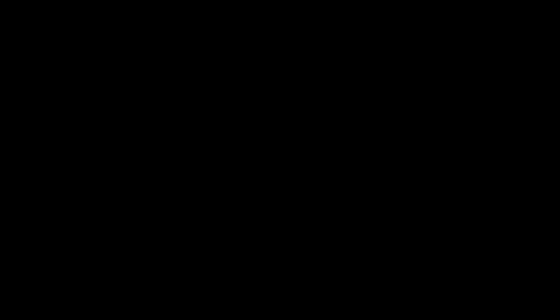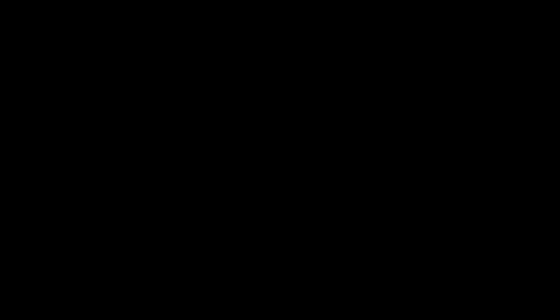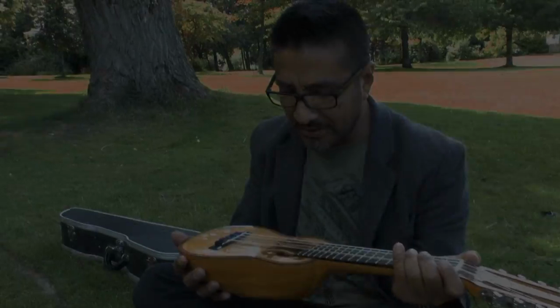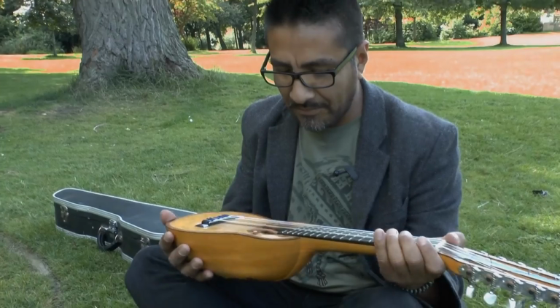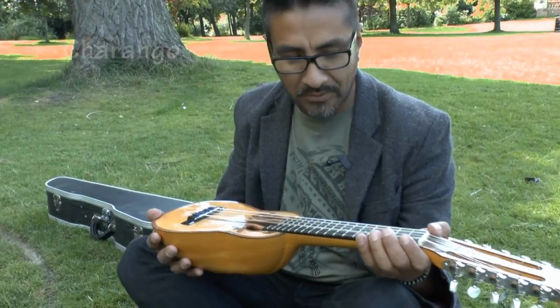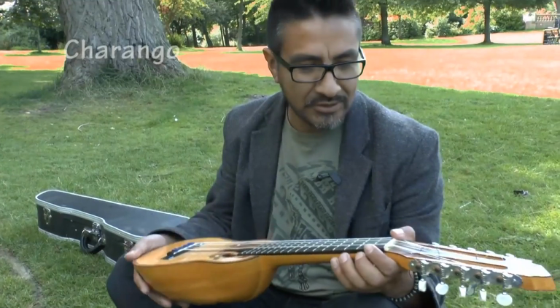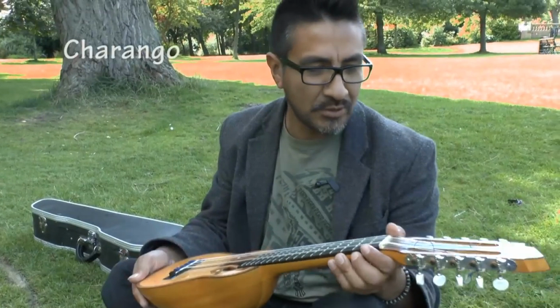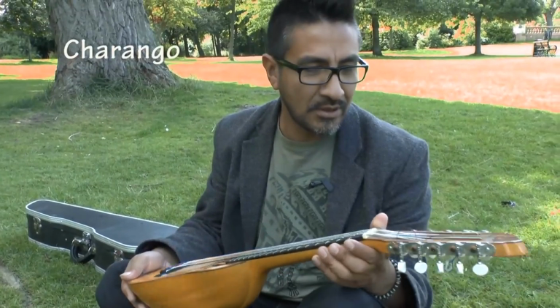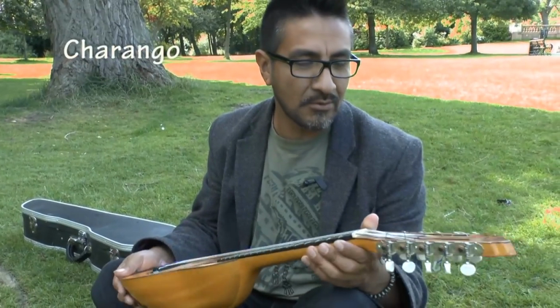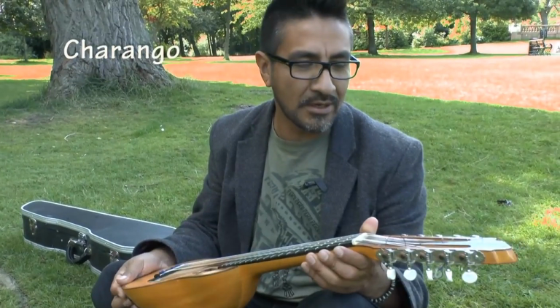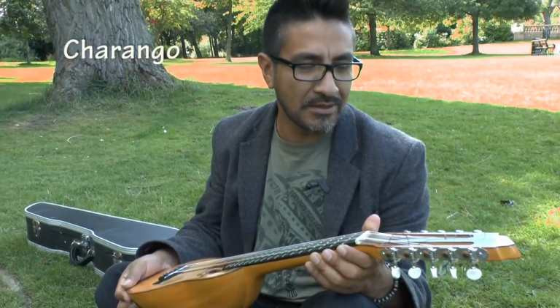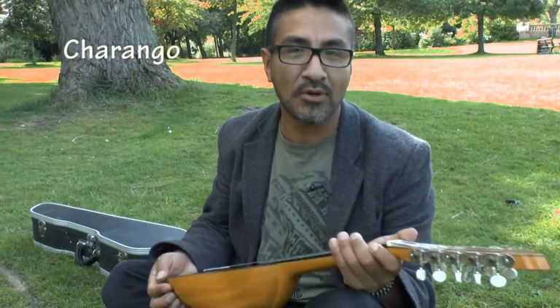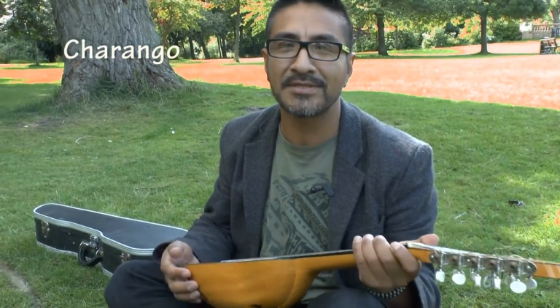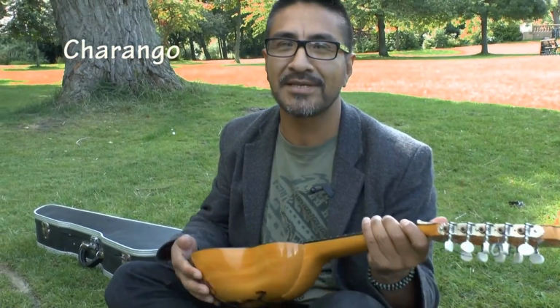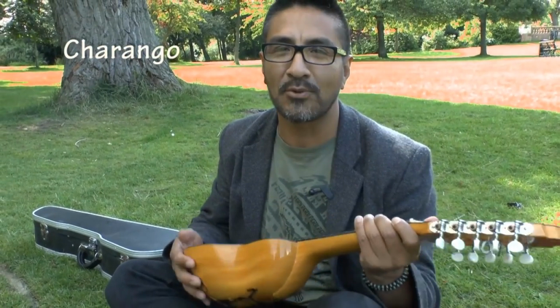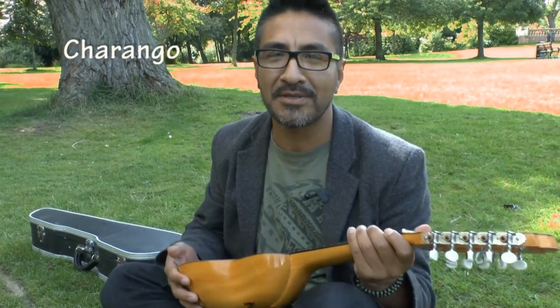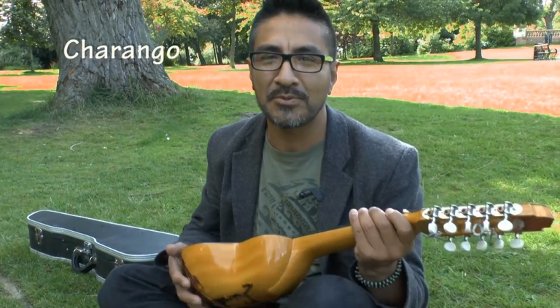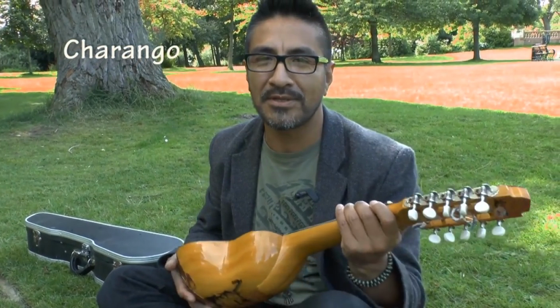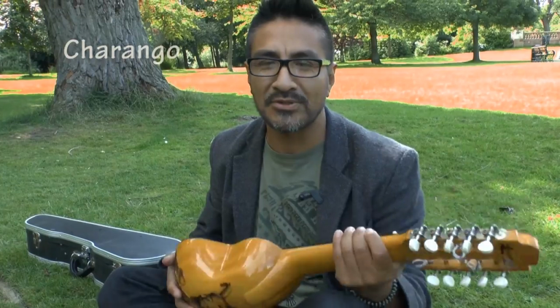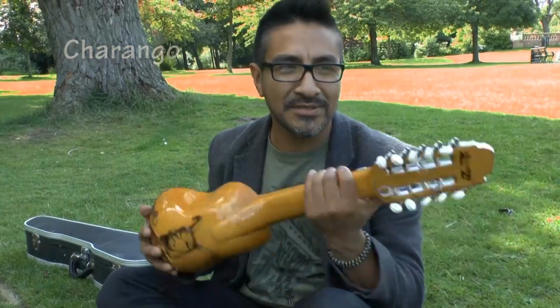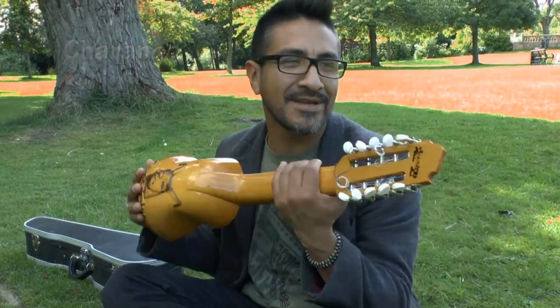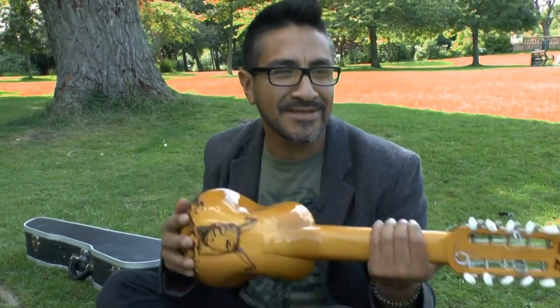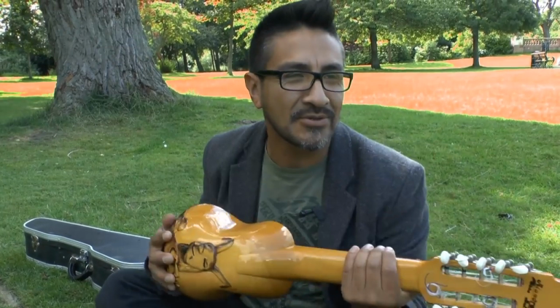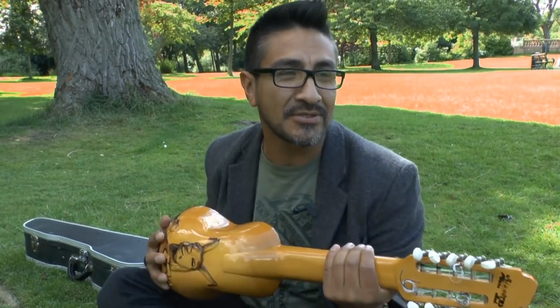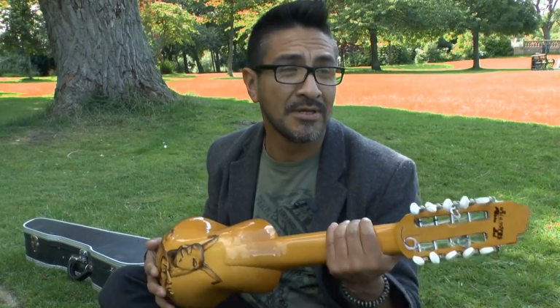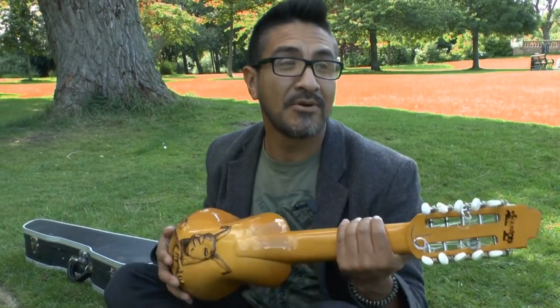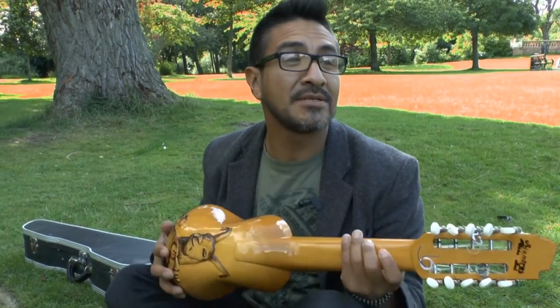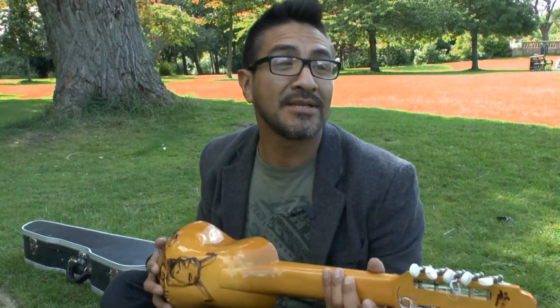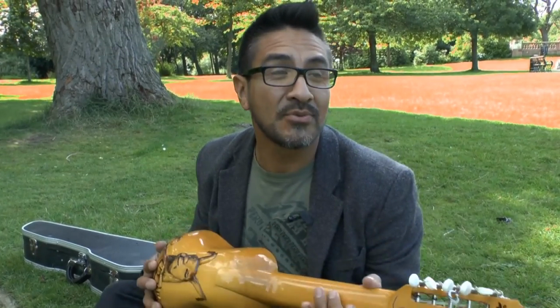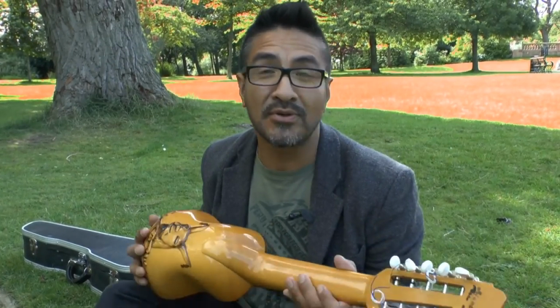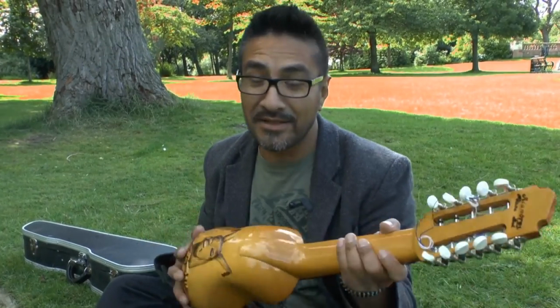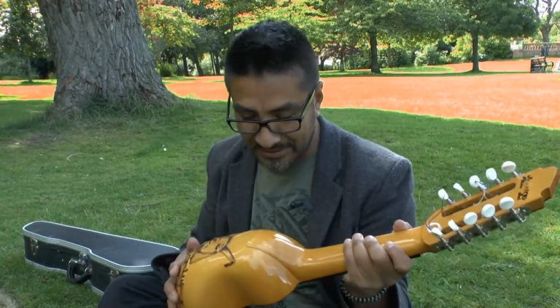This instrument is a Peruvian instrument. The Bolivian says it's a Bolivian instrument, and the Ecuadorian says it's an Ecuadorian instrument. In reality, it's an instrument from the Andes.